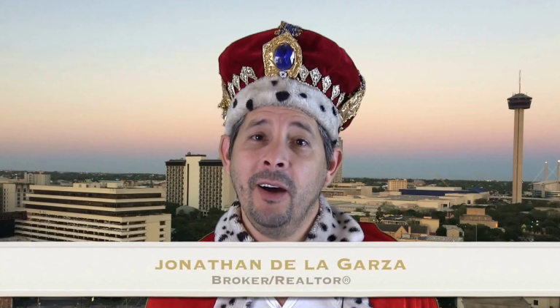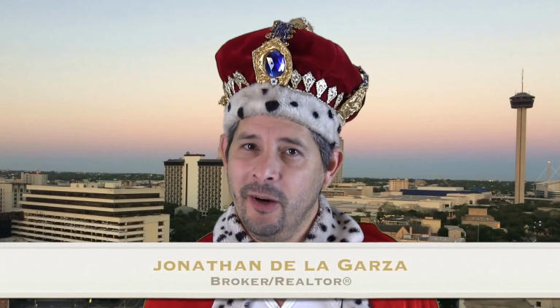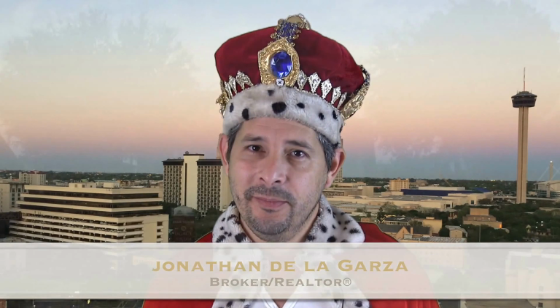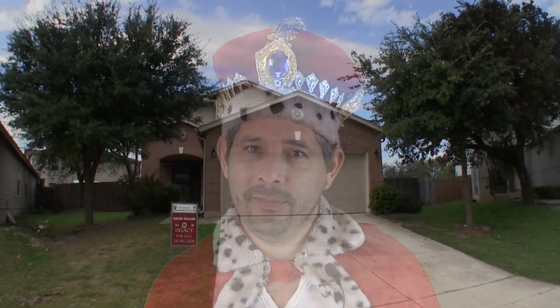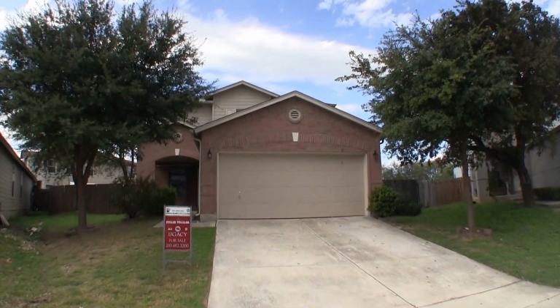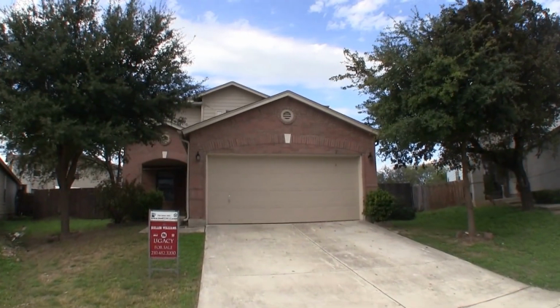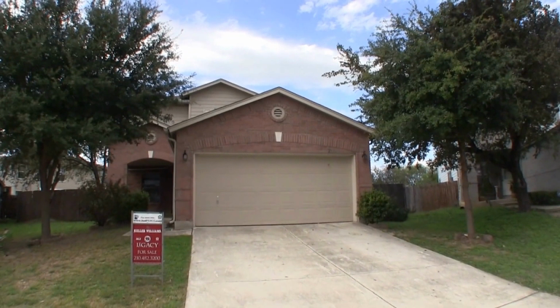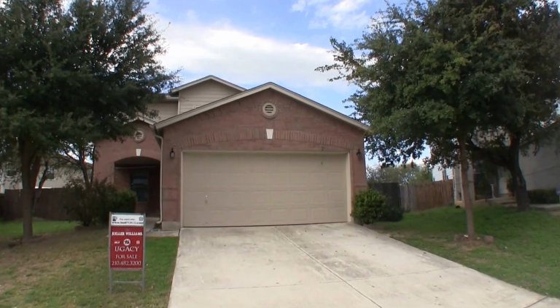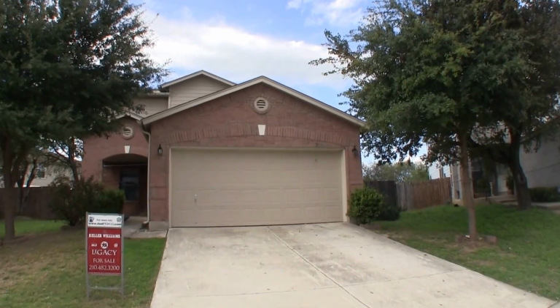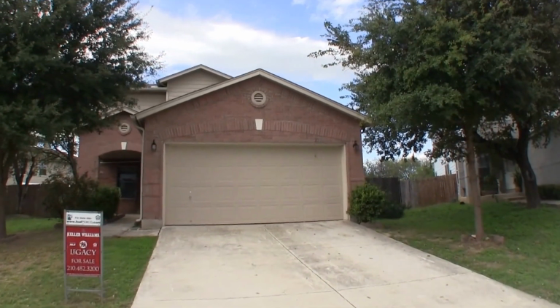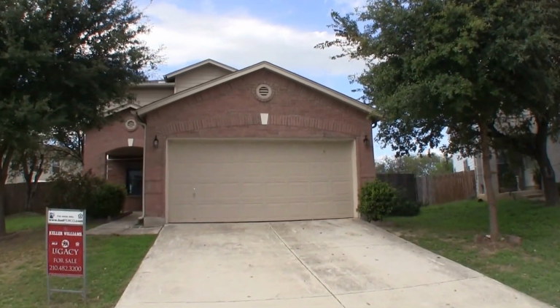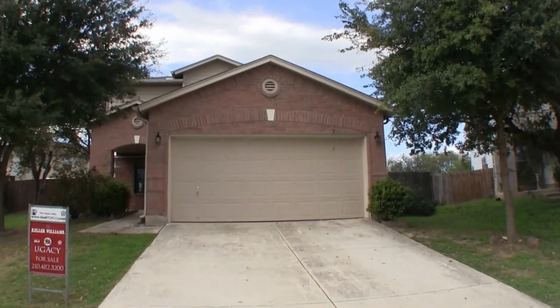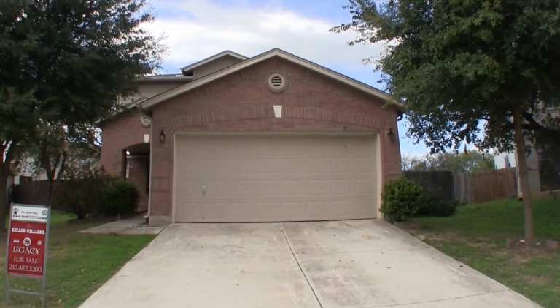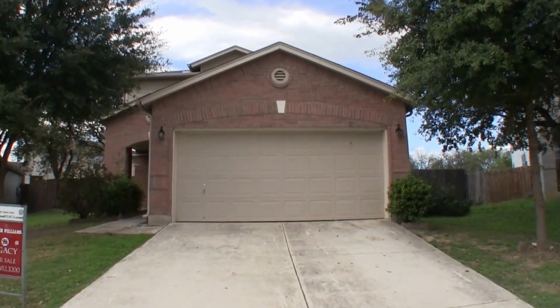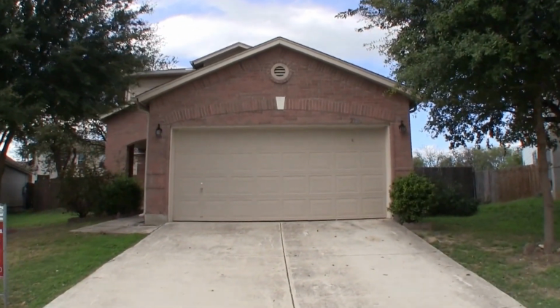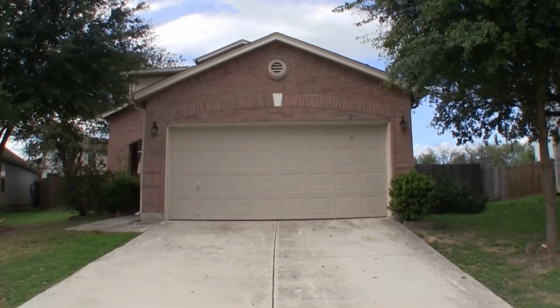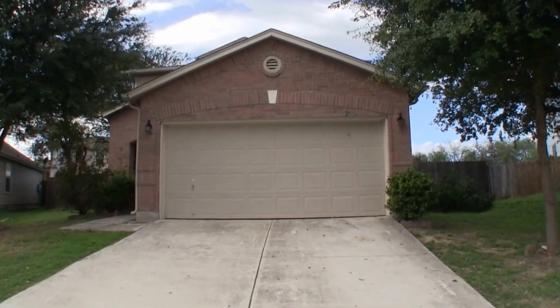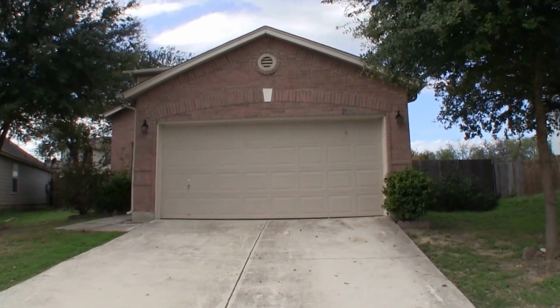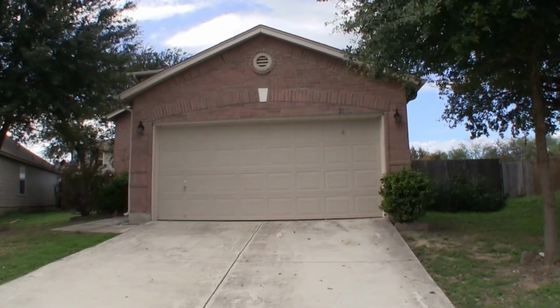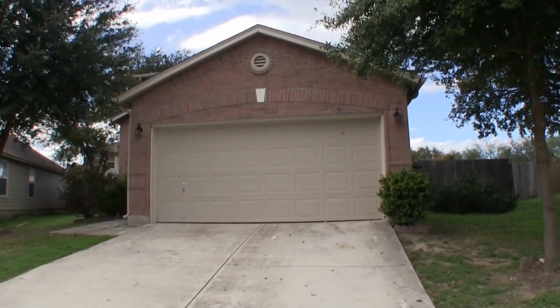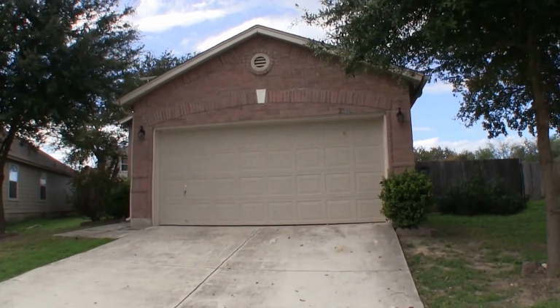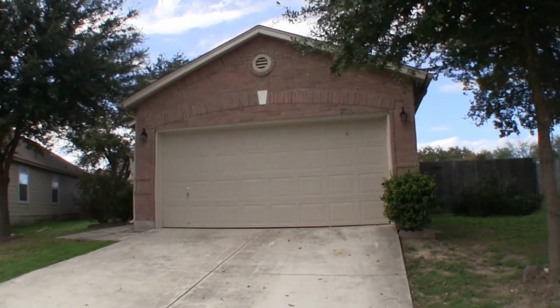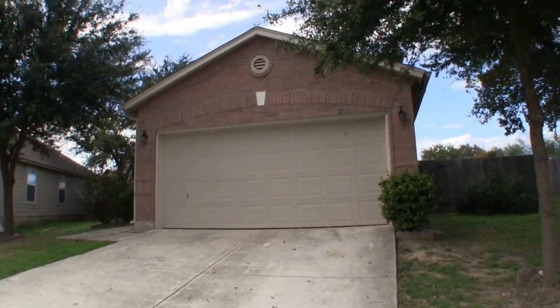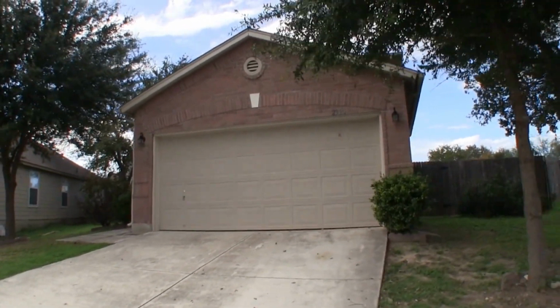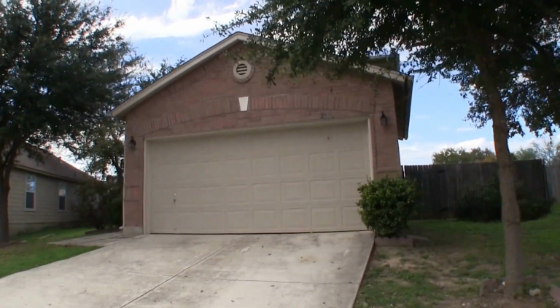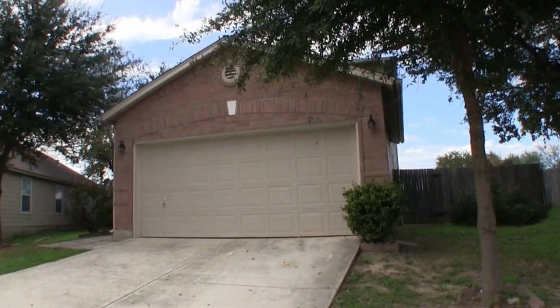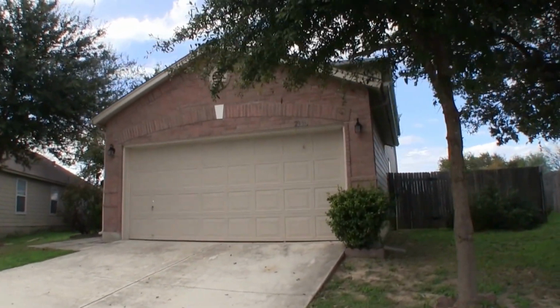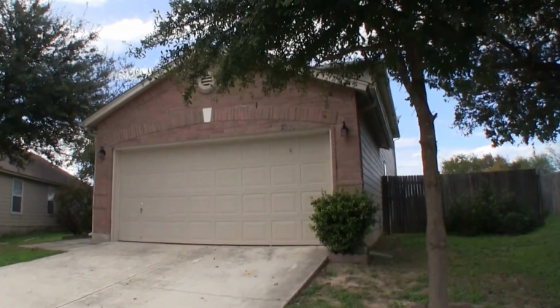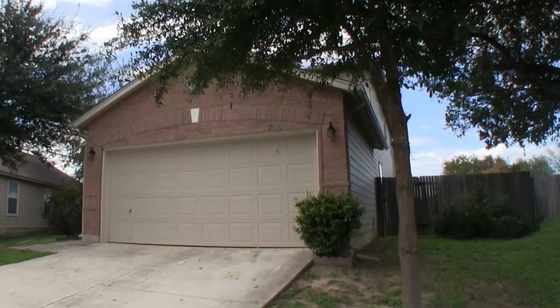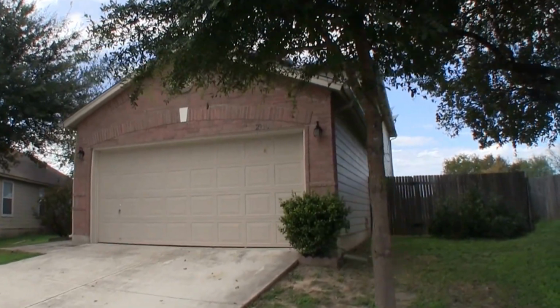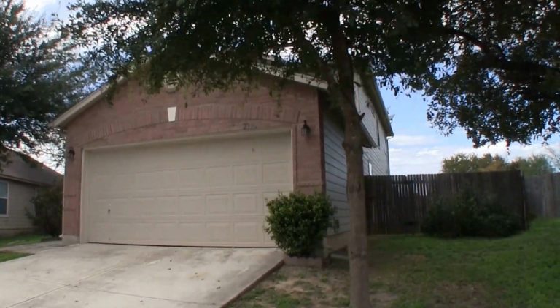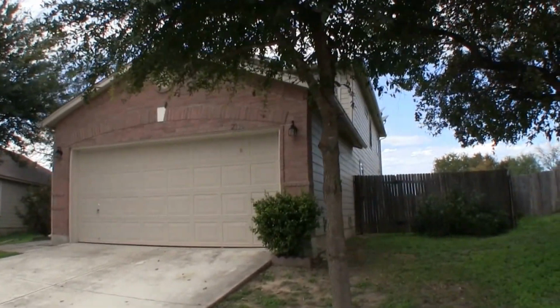Now on to the home. We are here at 2350 Pew Road over in Sunset. This is a four bedroom, three bath home, approximately 2,575 square feet, and it was built in 2005.